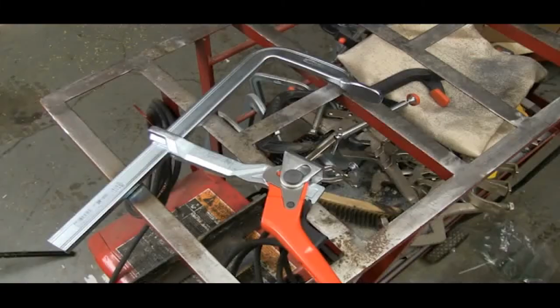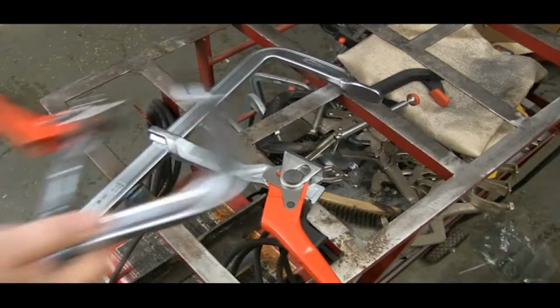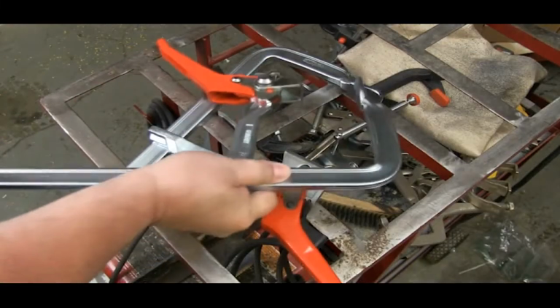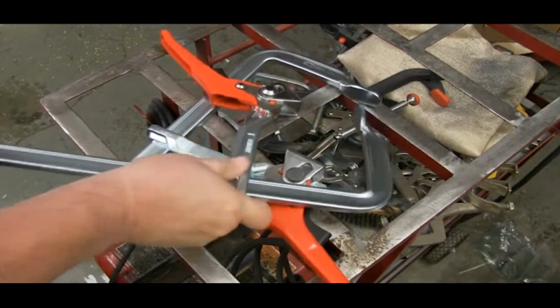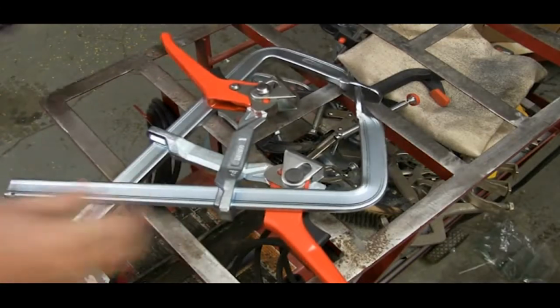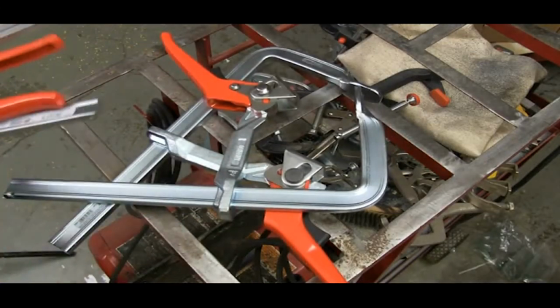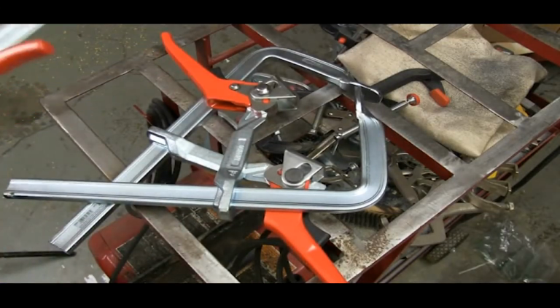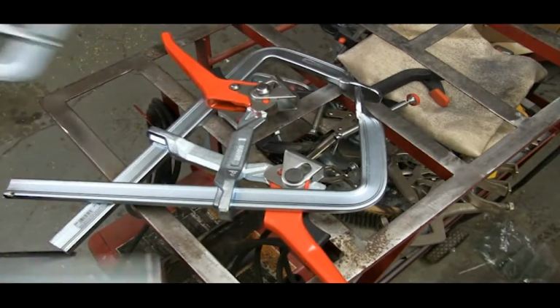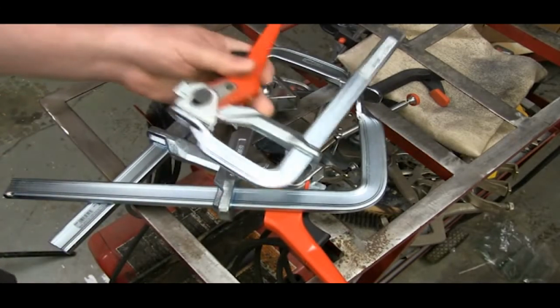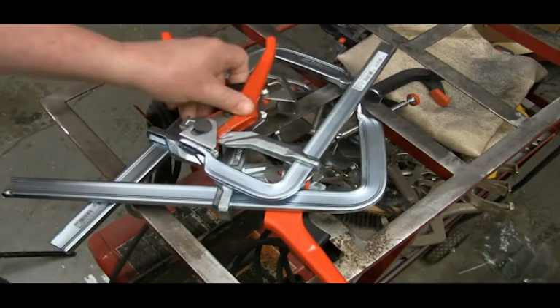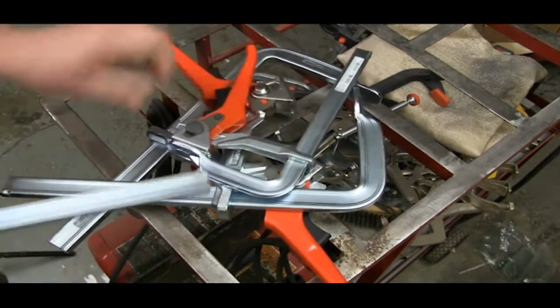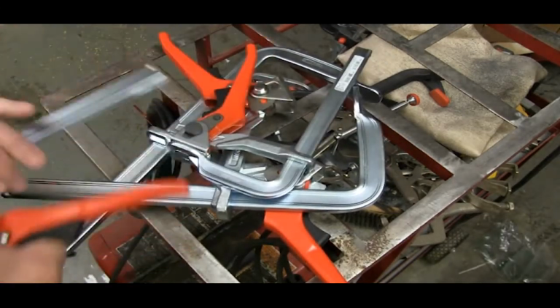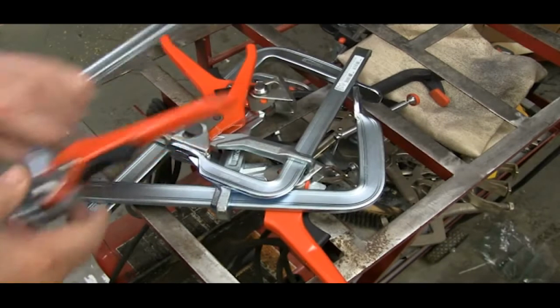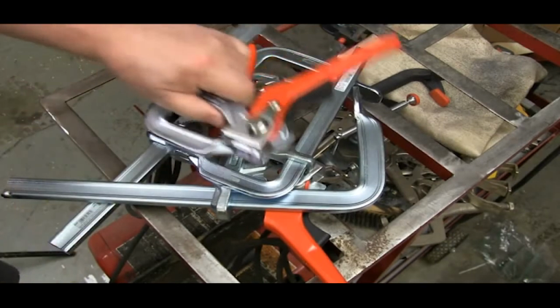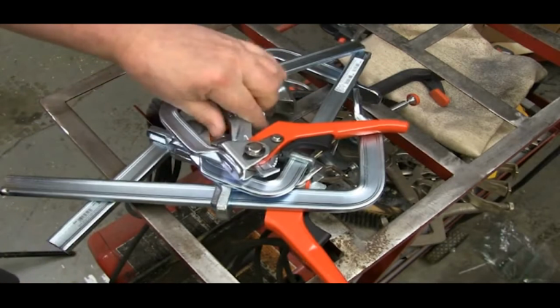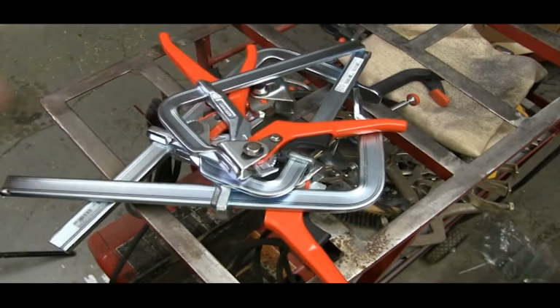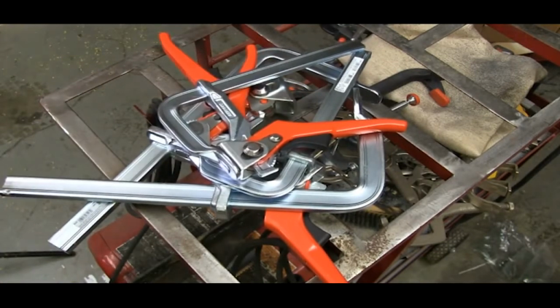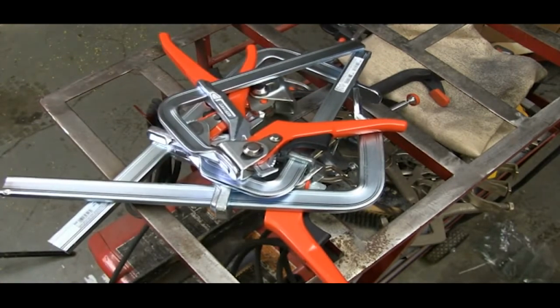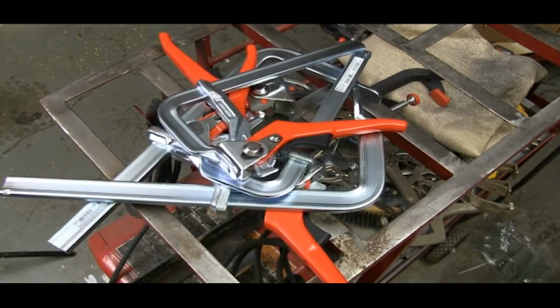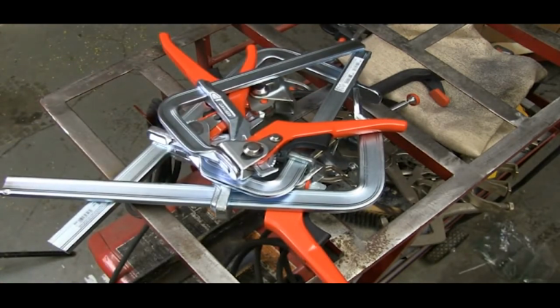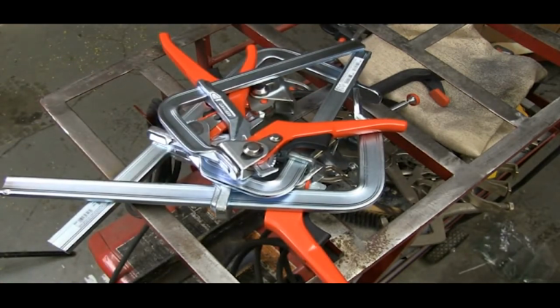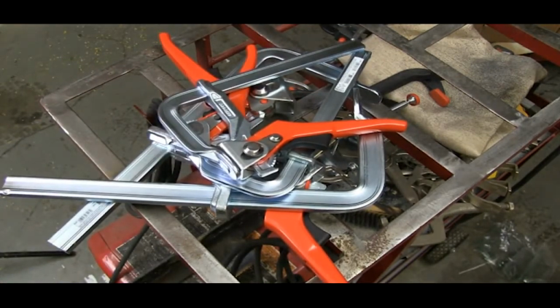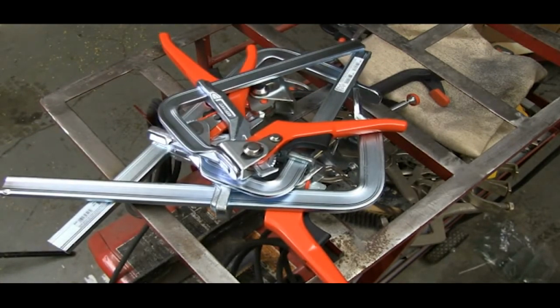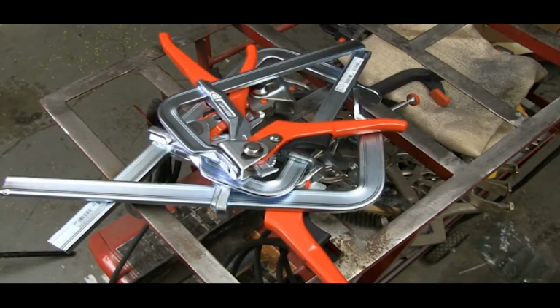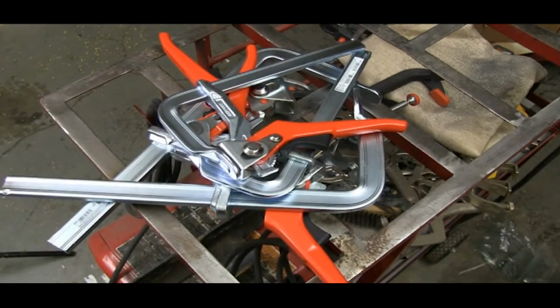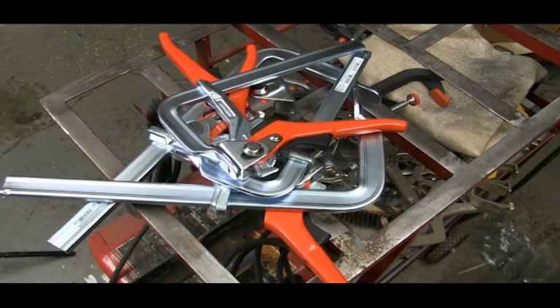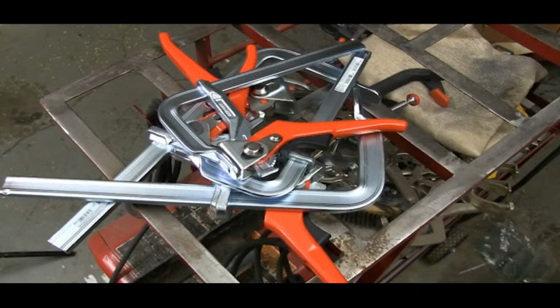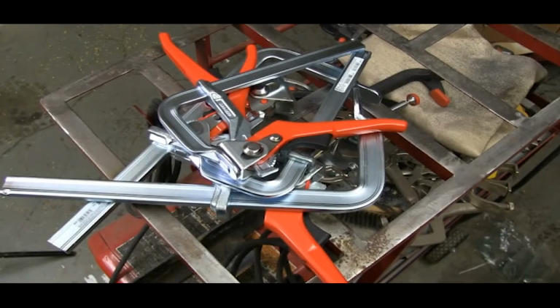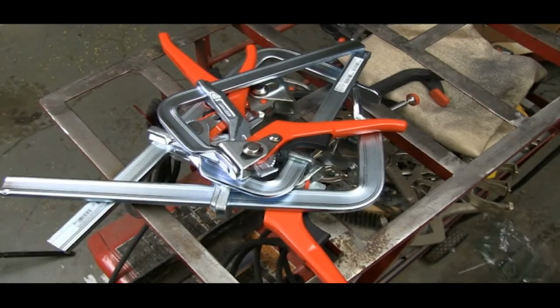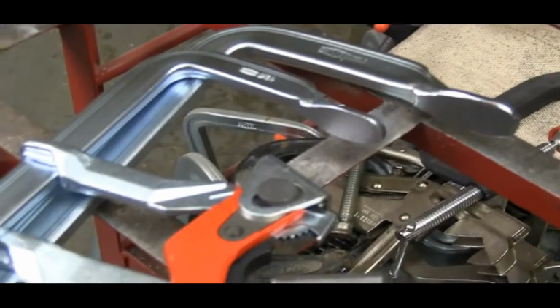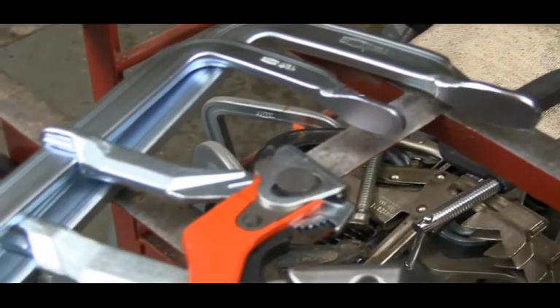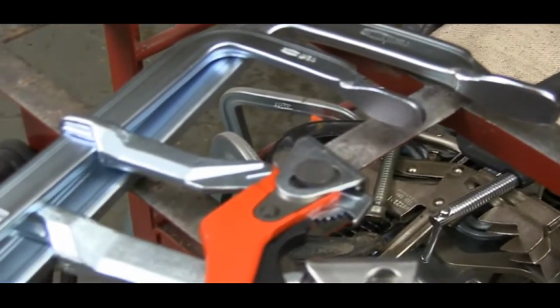If you're at all familiar with Bessey clamps, you won't be surprised by the quality and durability that's built into their new lever clamps. There is some new thinking here, but all of the Bessey traditions continue.